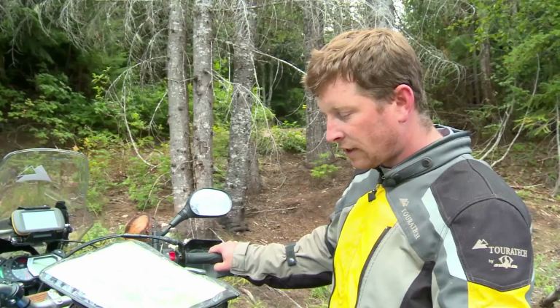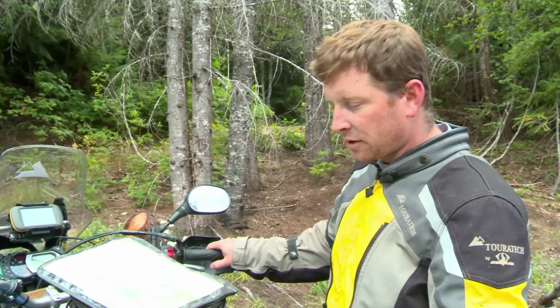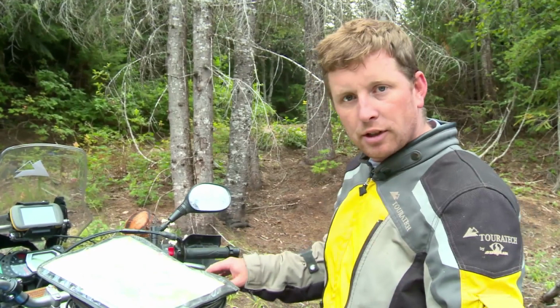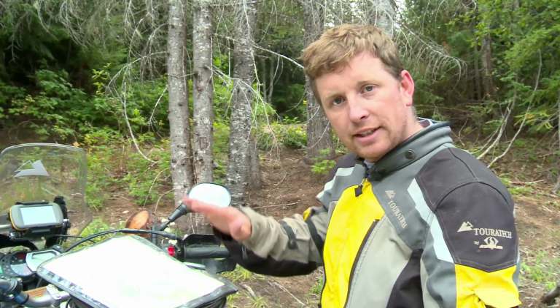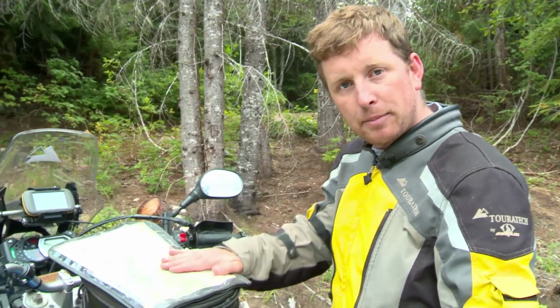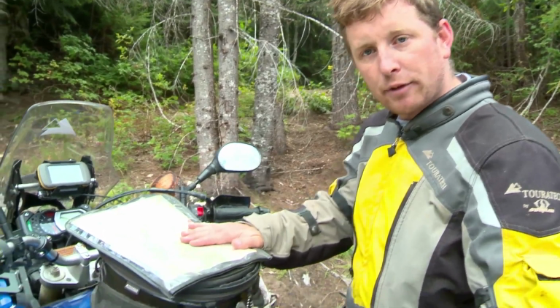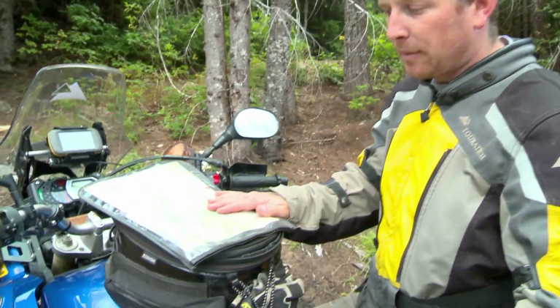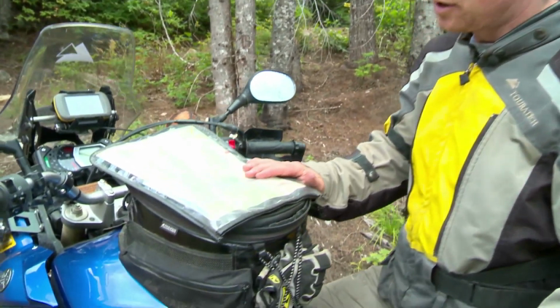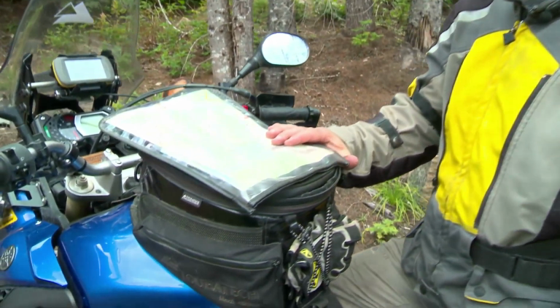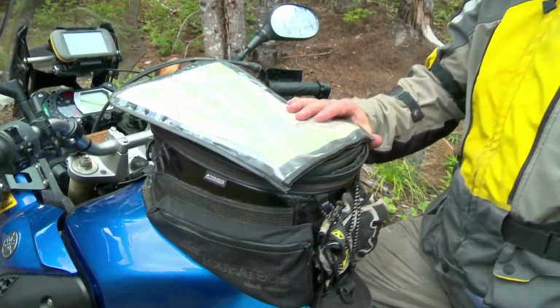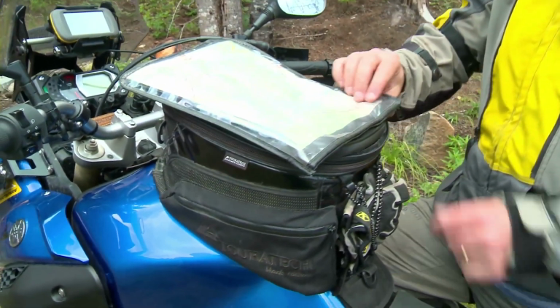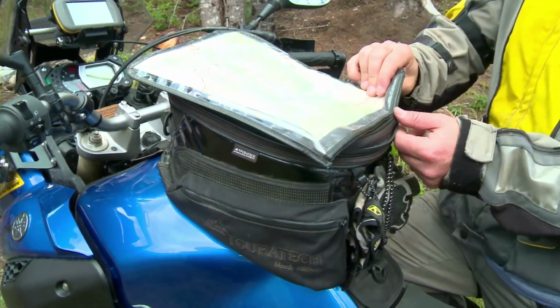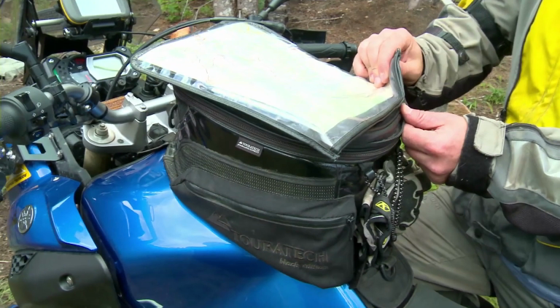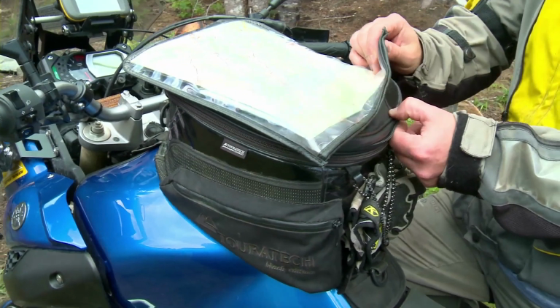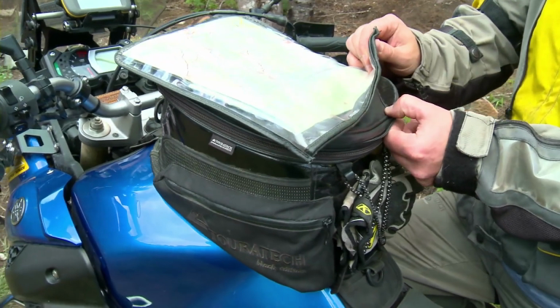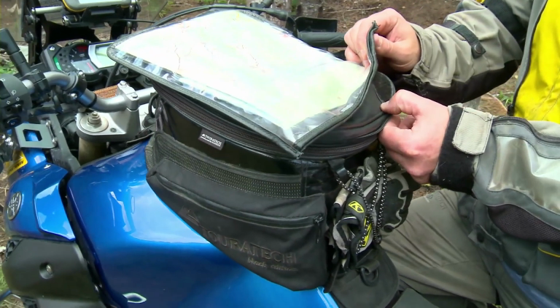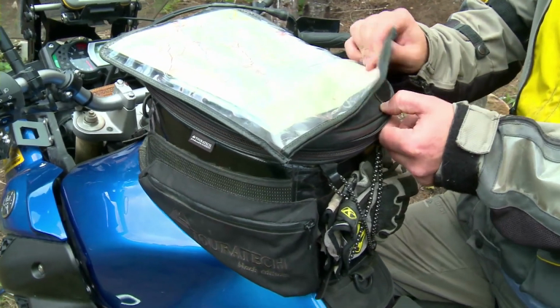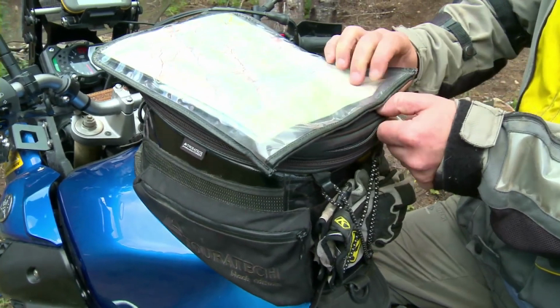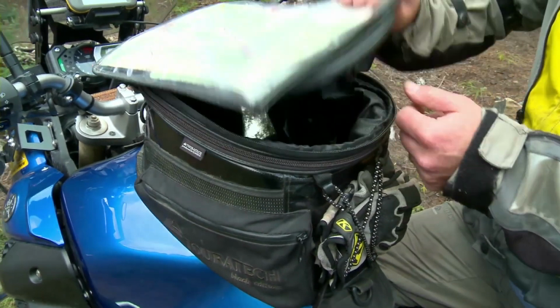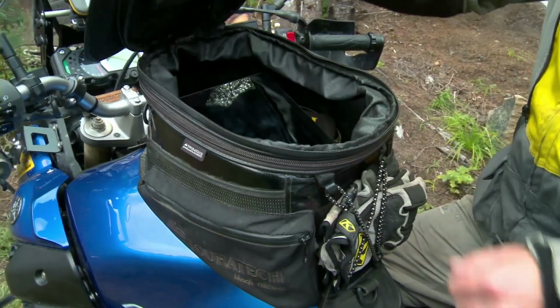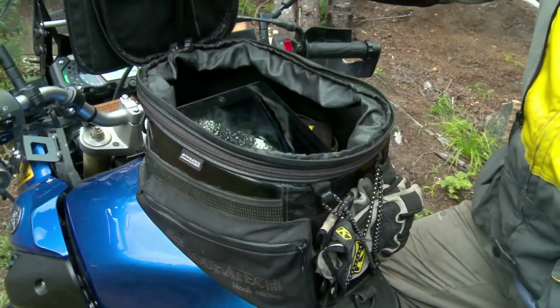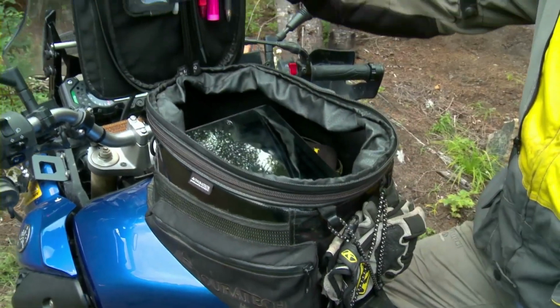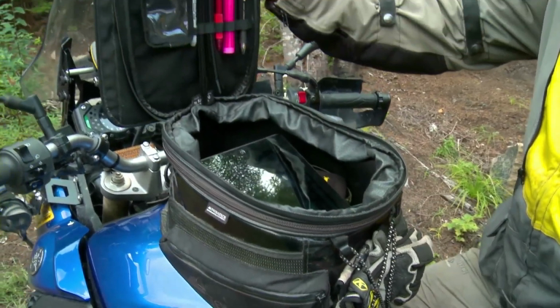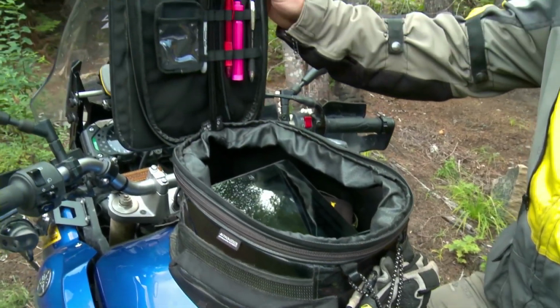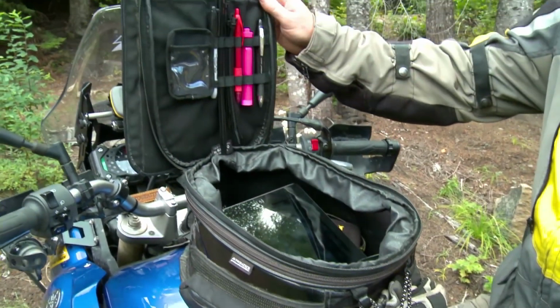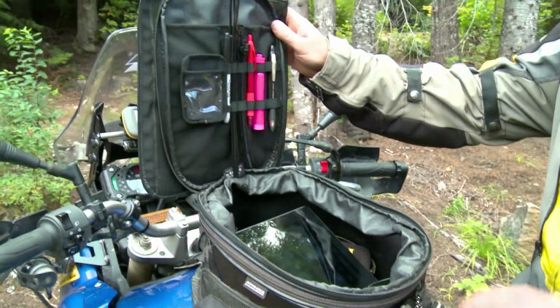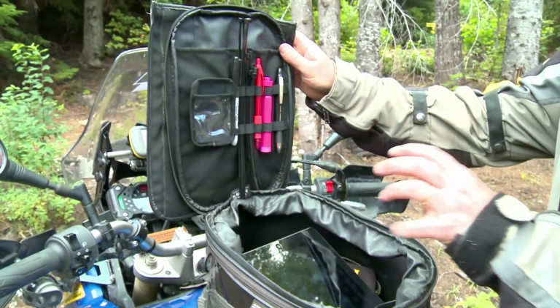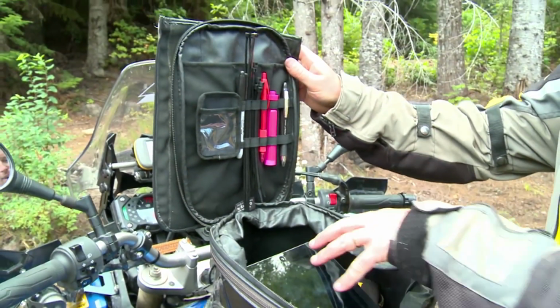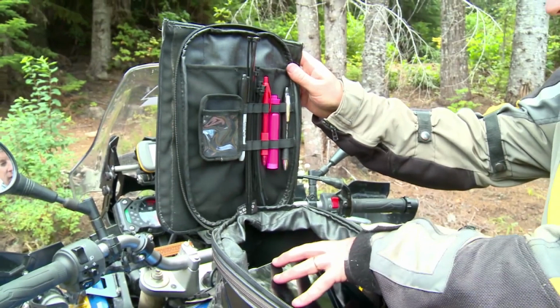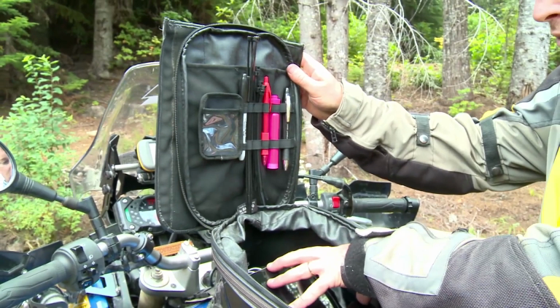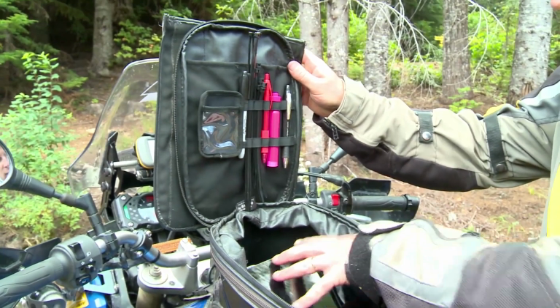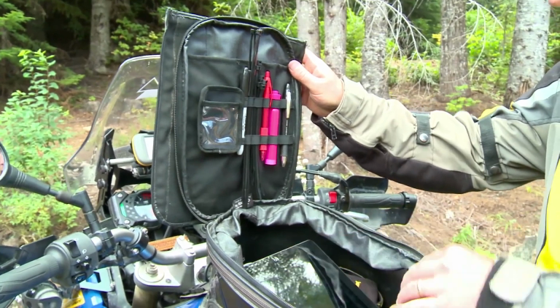This is the TourTech tank bag for the Yamaha Super Tenere. It's got a removable map case and tons of internal storage. You can store an iPad in here — it's big enough for that.